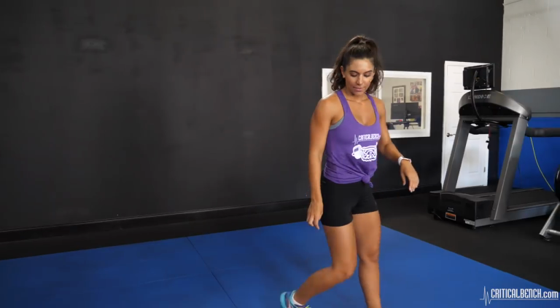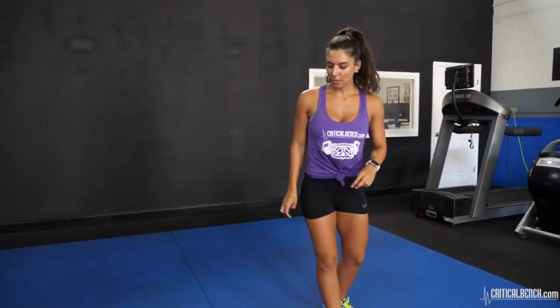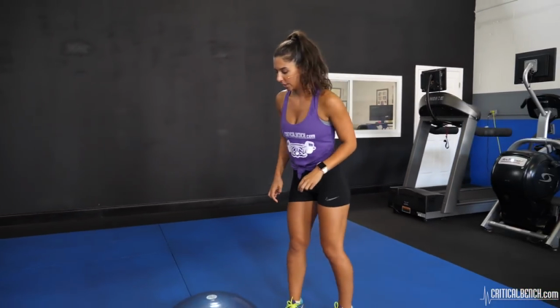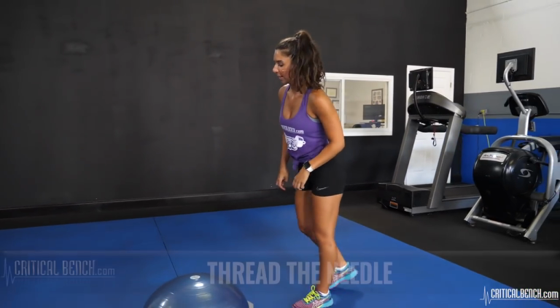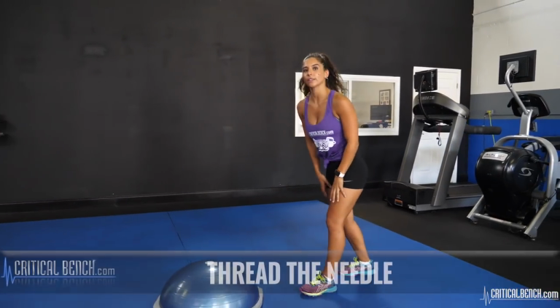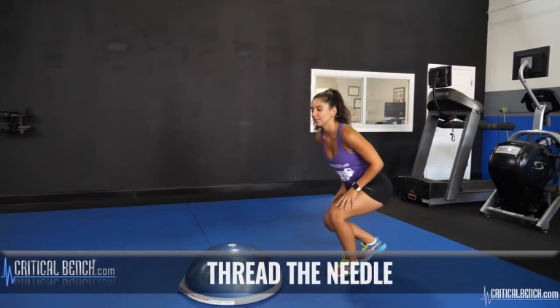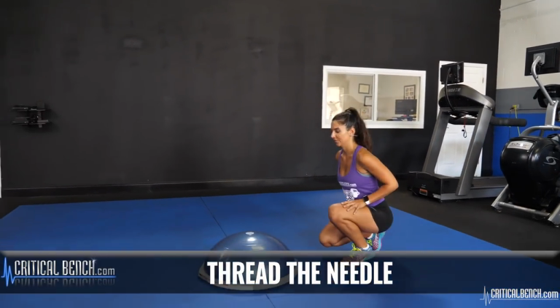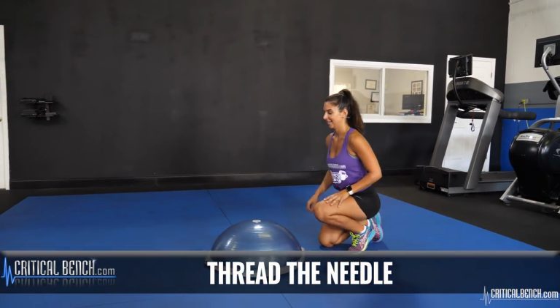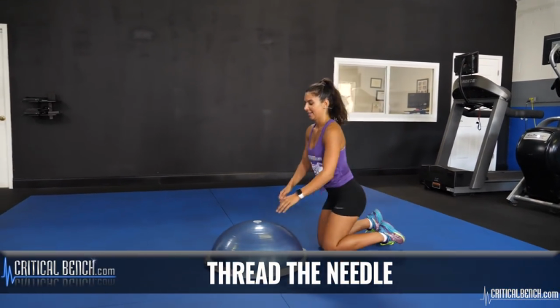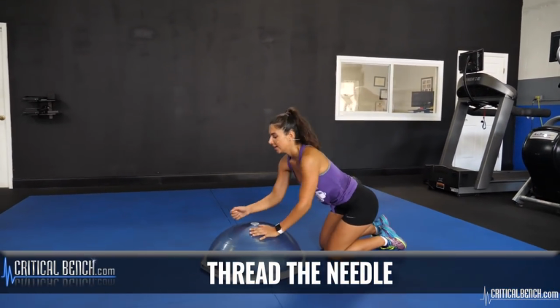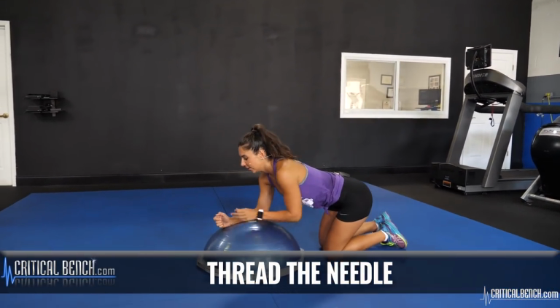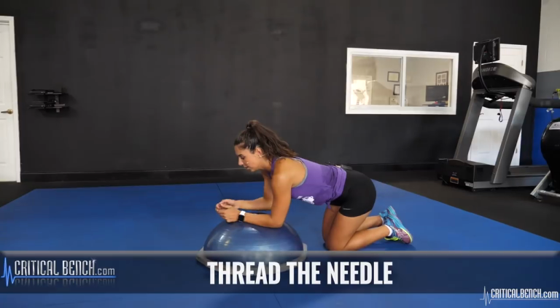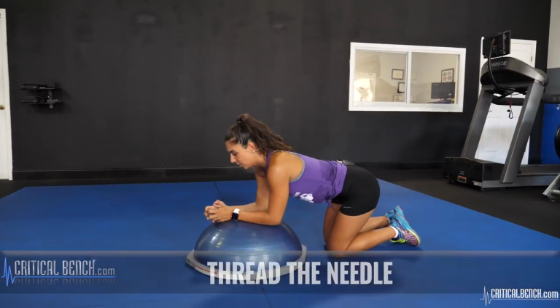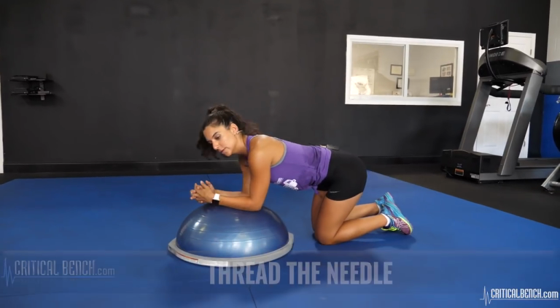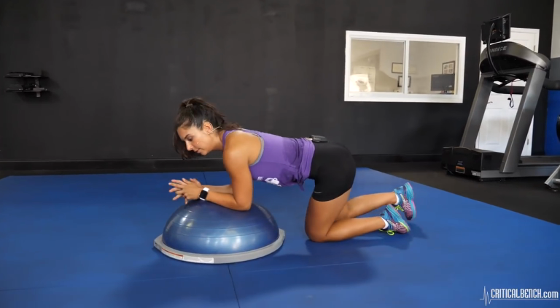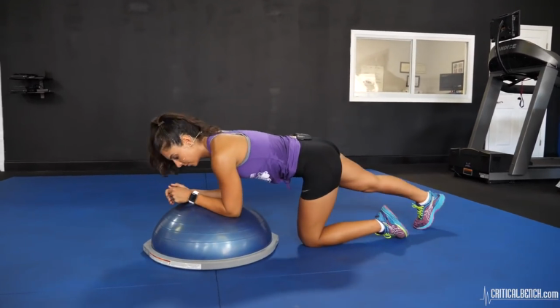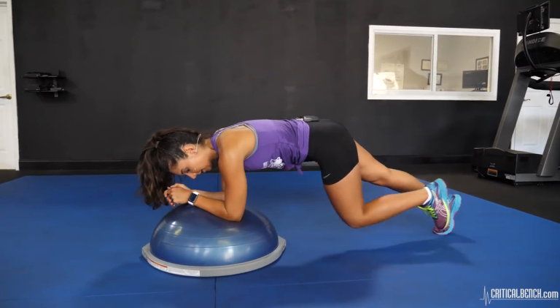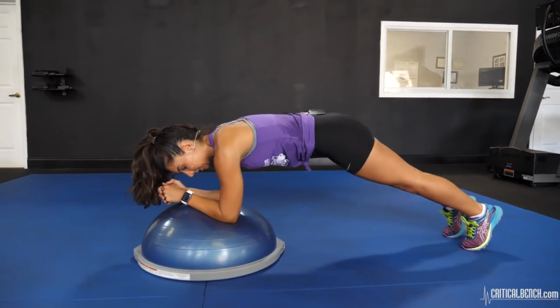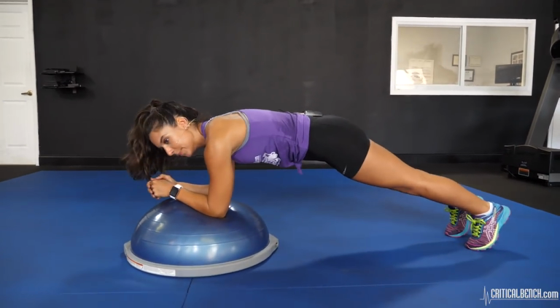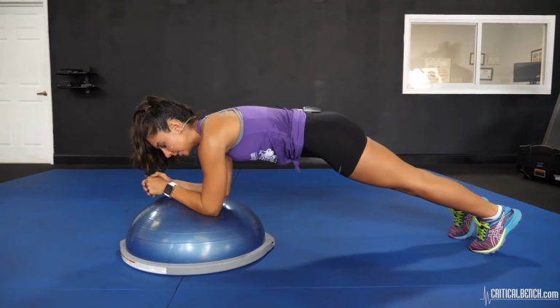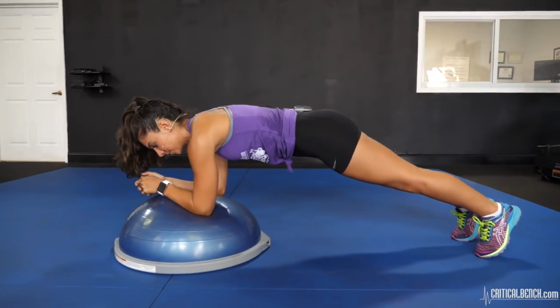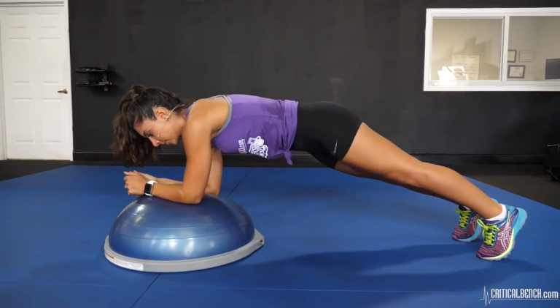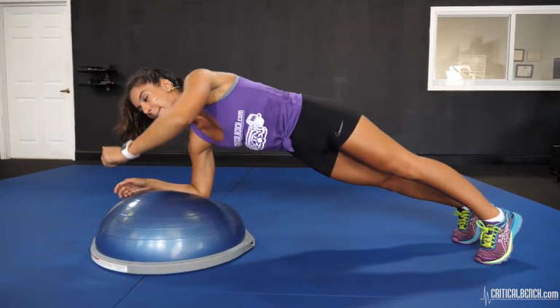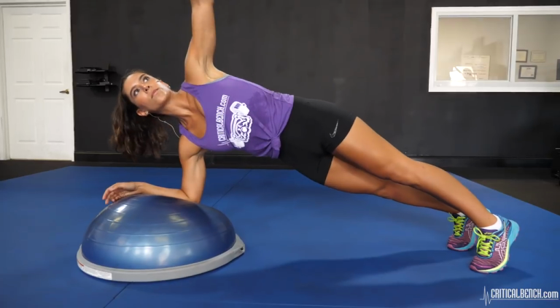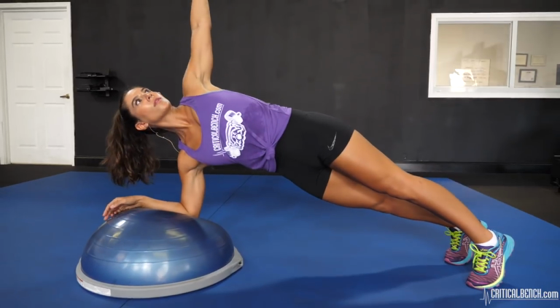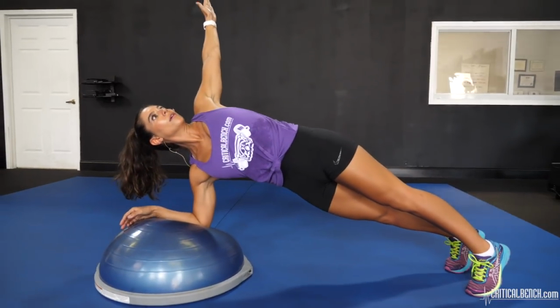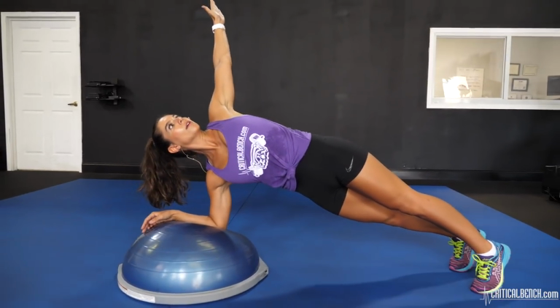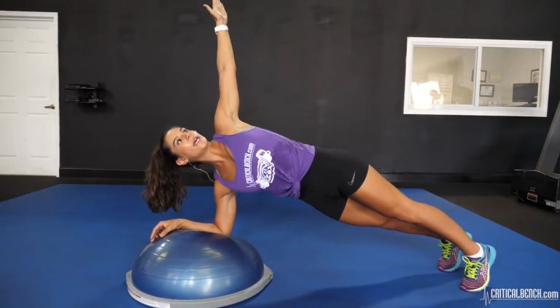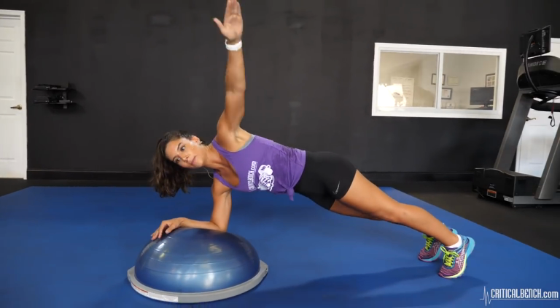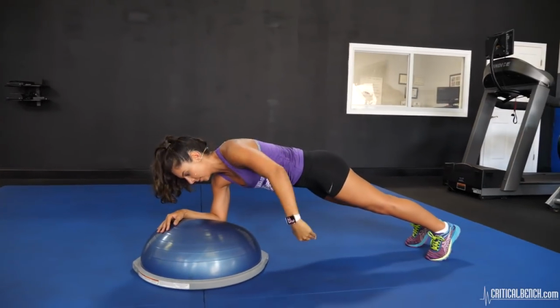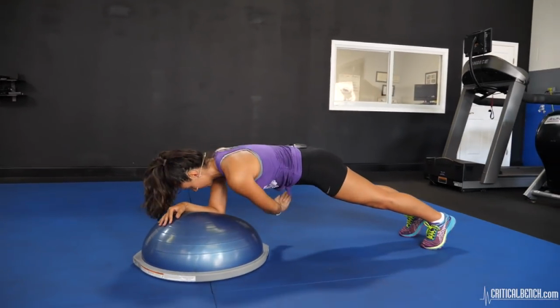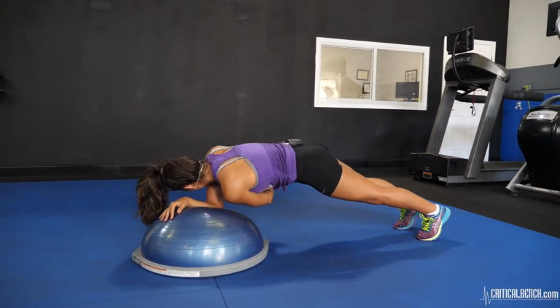The next workout we're going to do is thread the needle. Your arms are going to go on the BOSU ball. Get into that plank position. Extend your arm up and thread through.